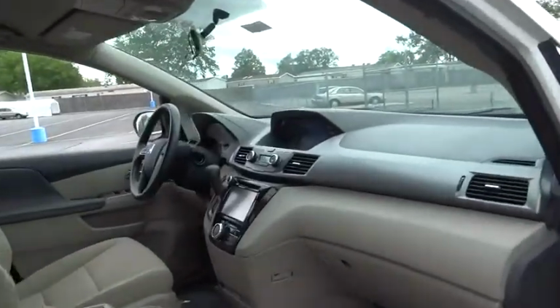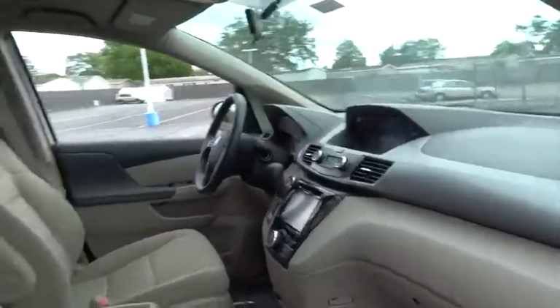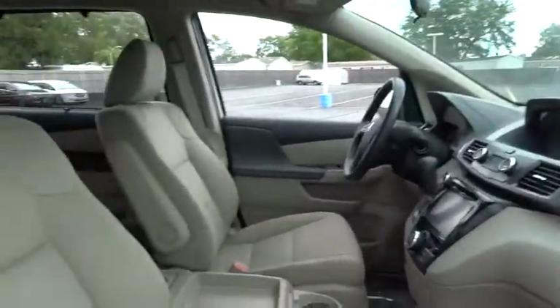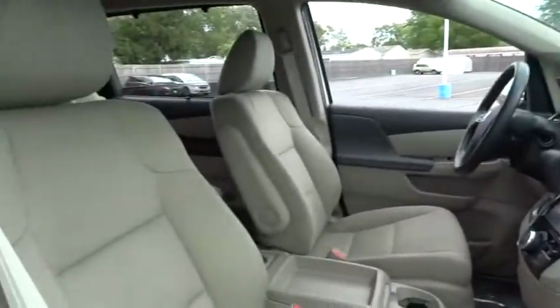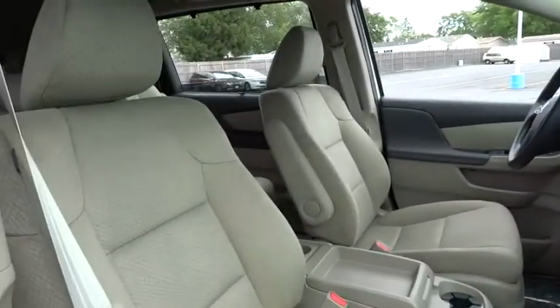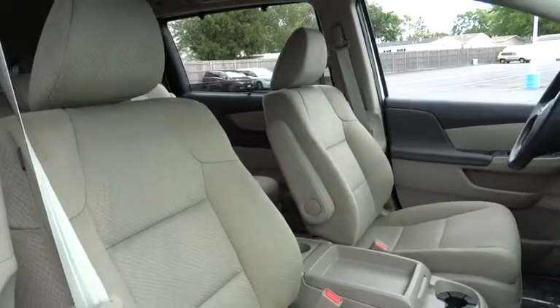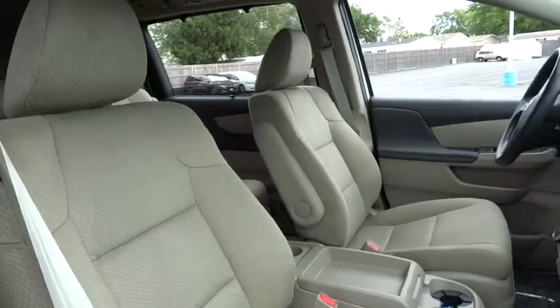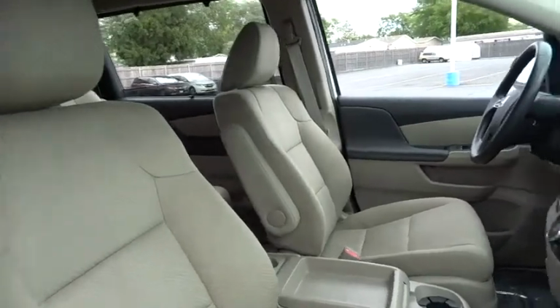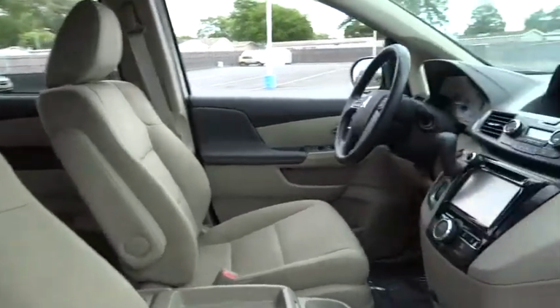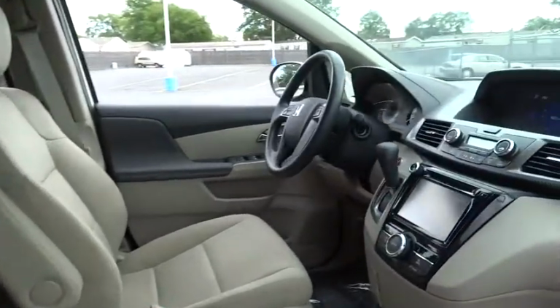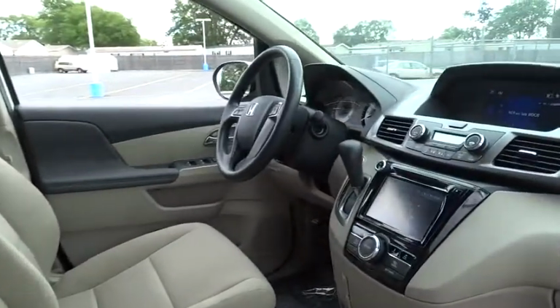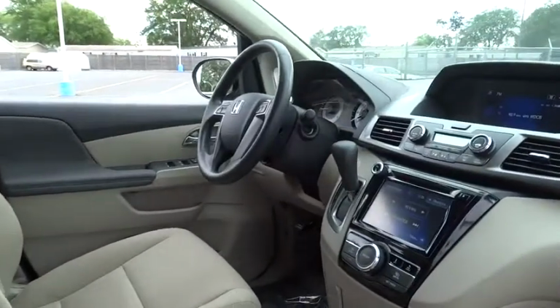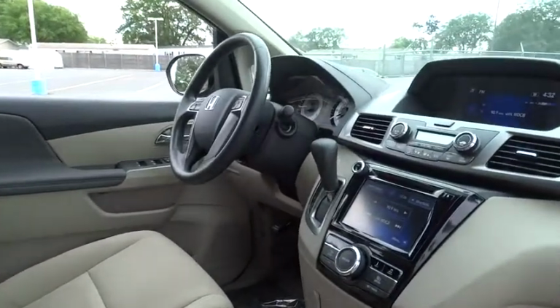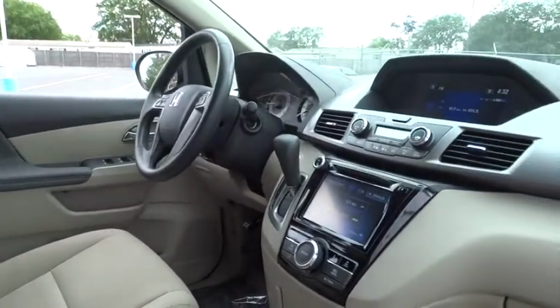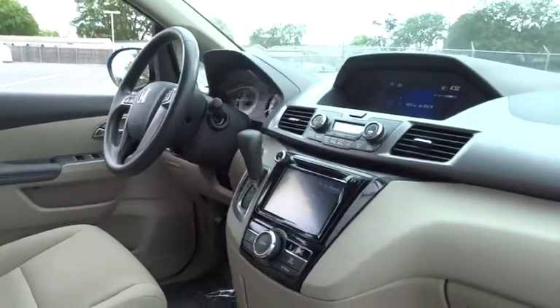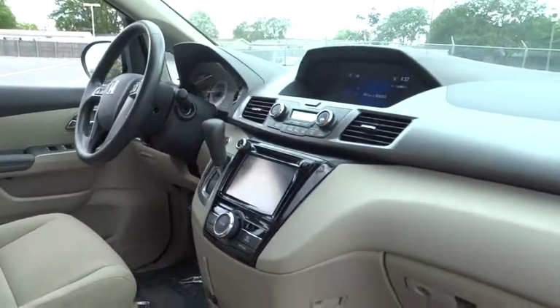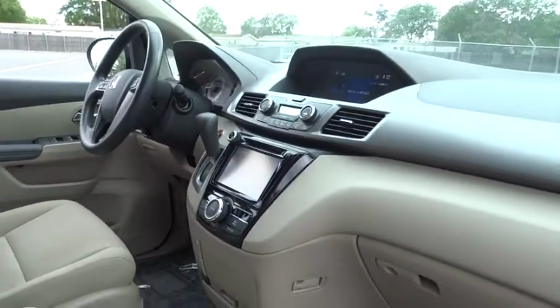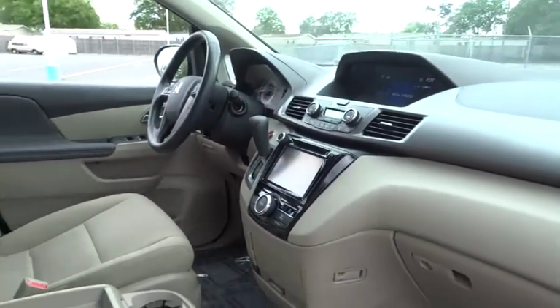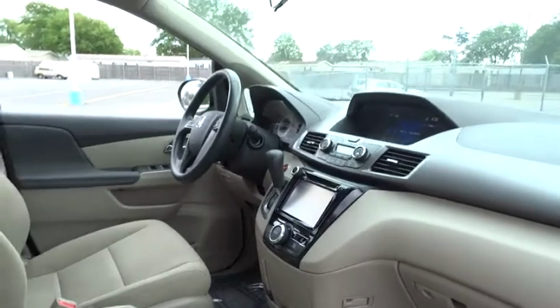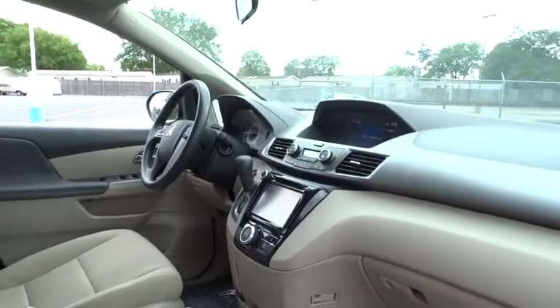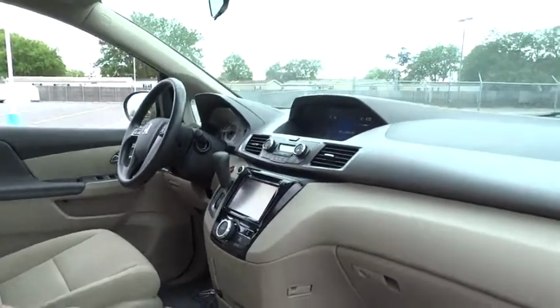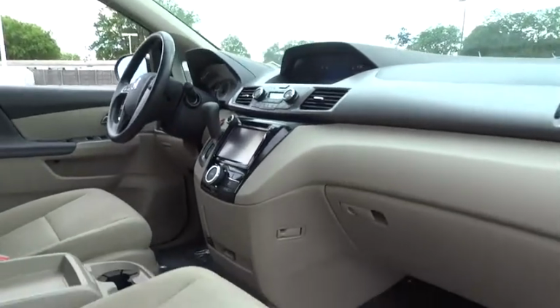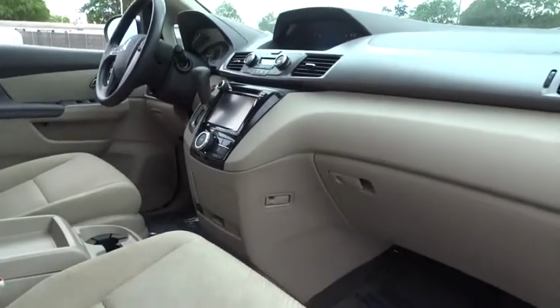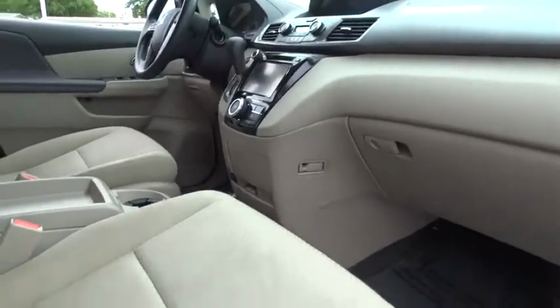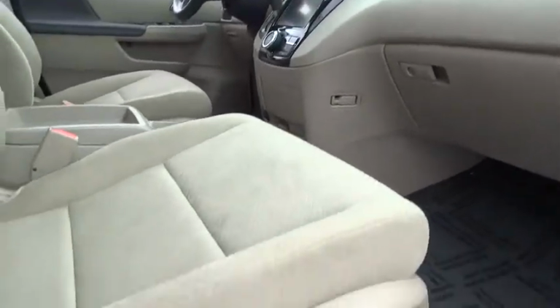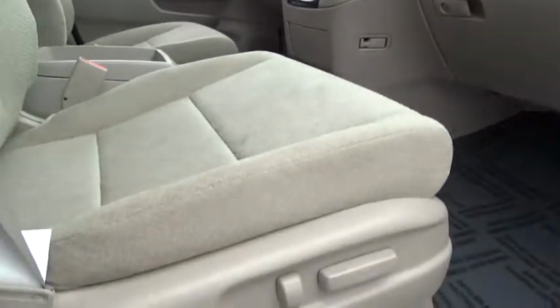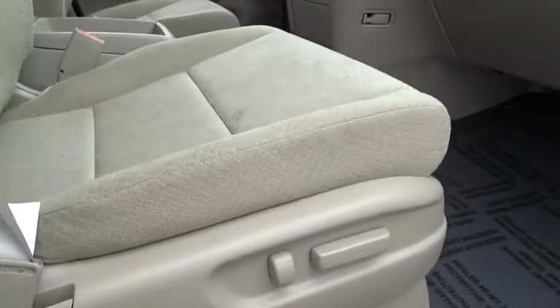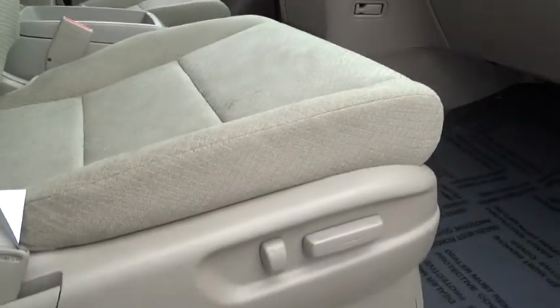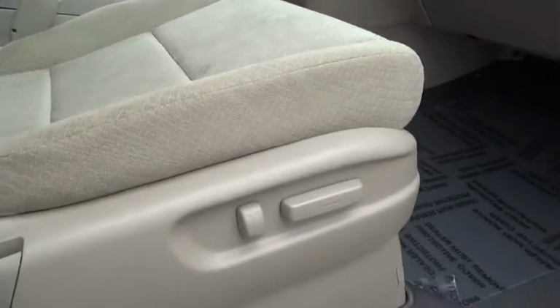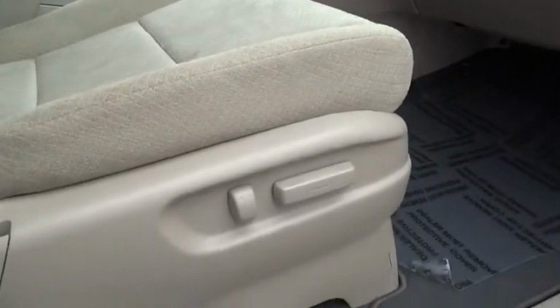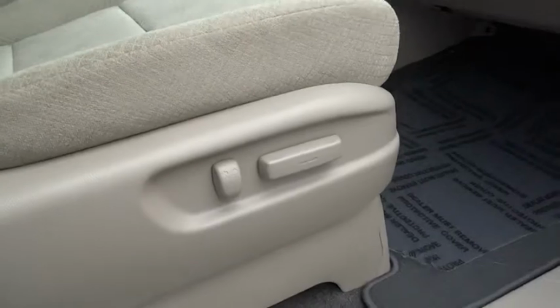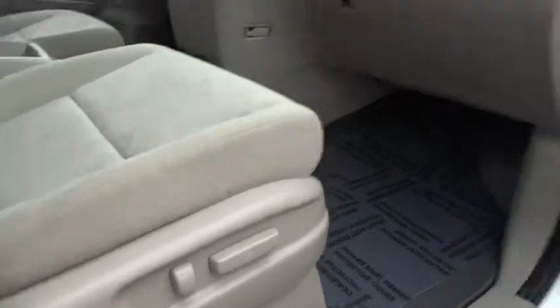Stability control, steering wheel audio controls, power passenger seat, keyless entry, traction control, anti-lock braking system, backup camera, Bluetooth, power steering, adjustable steering wheel.